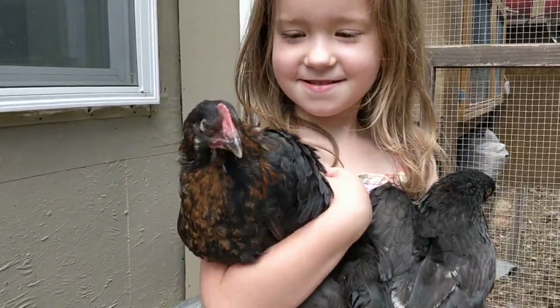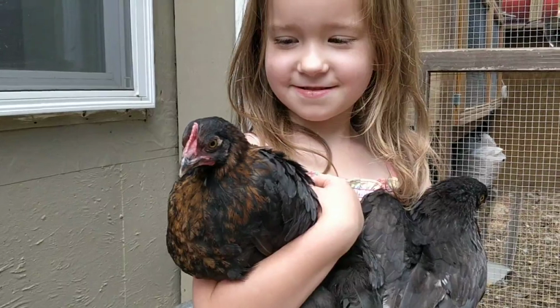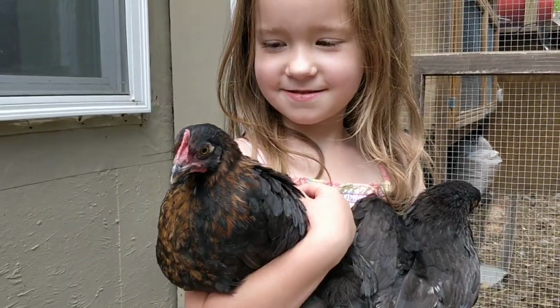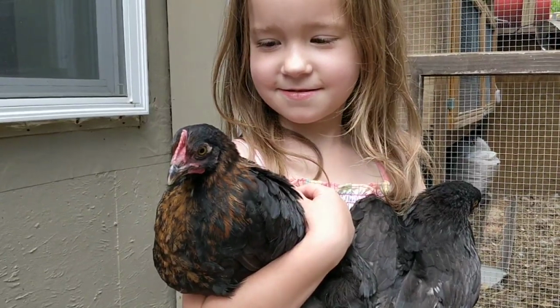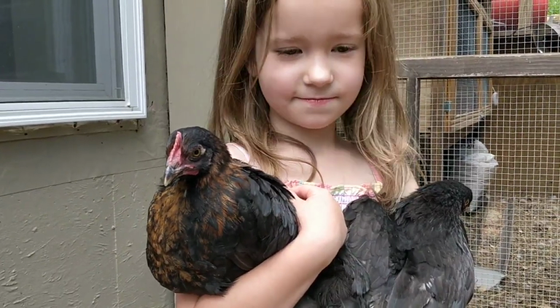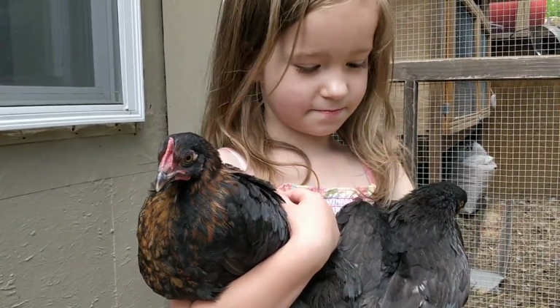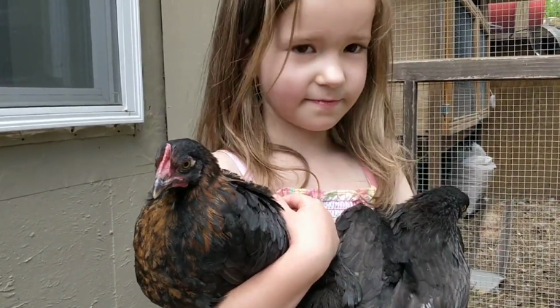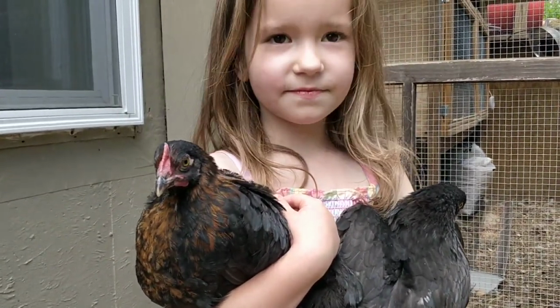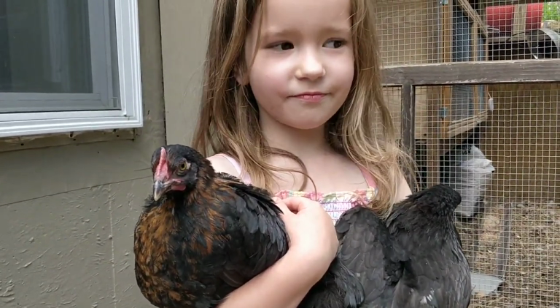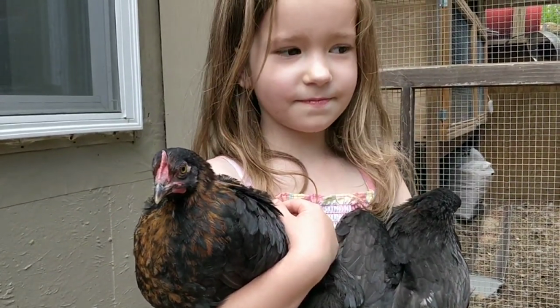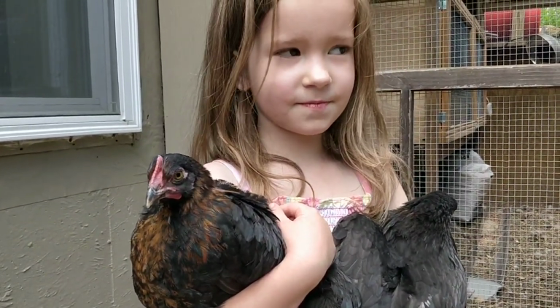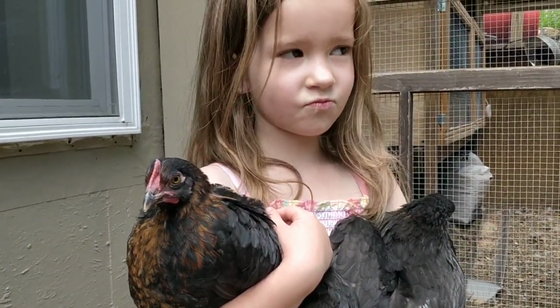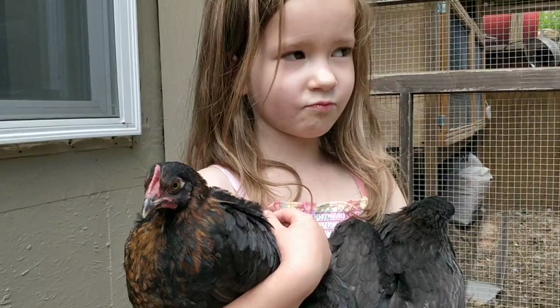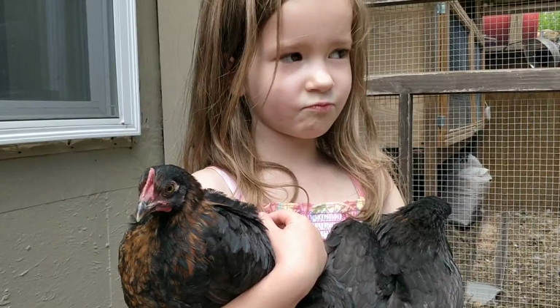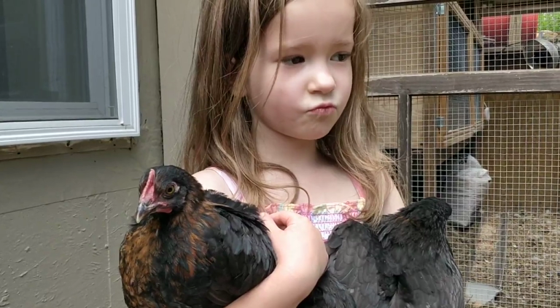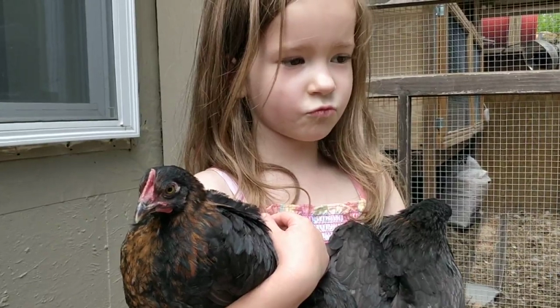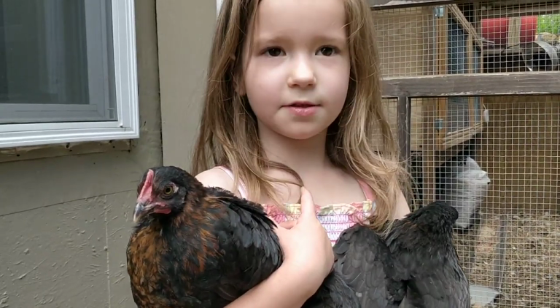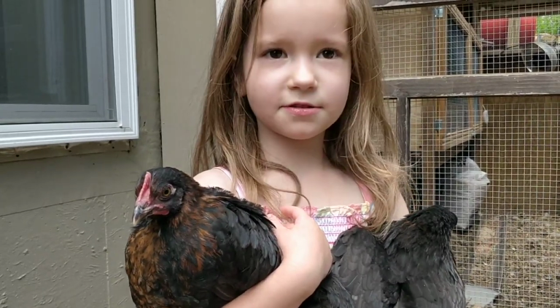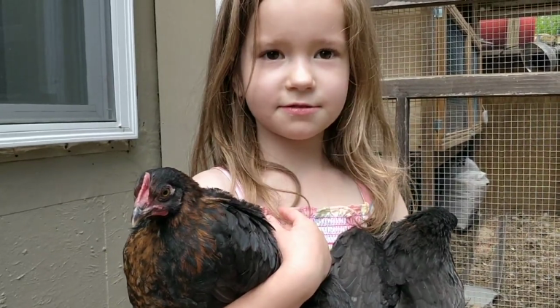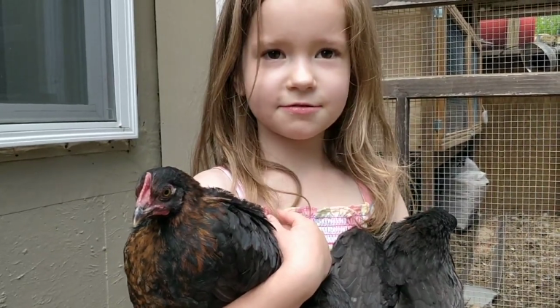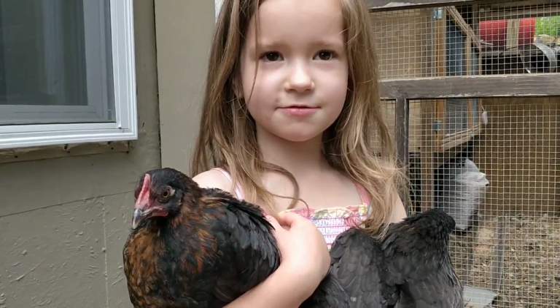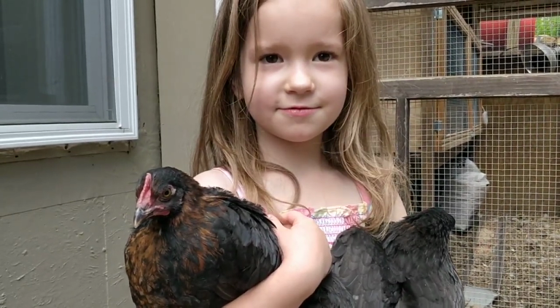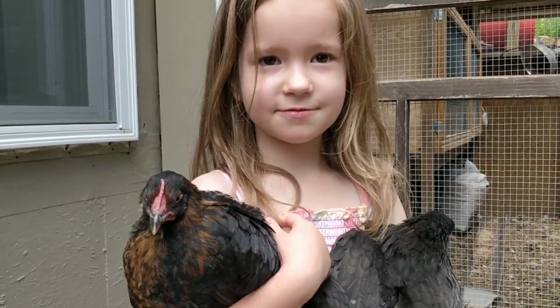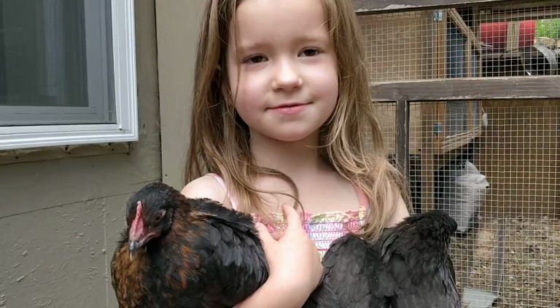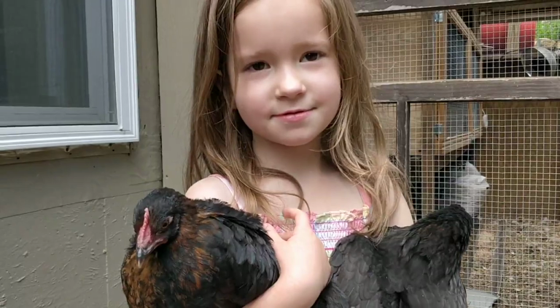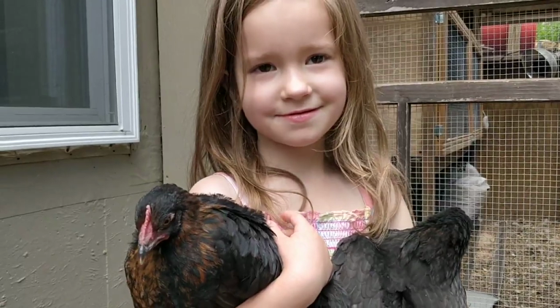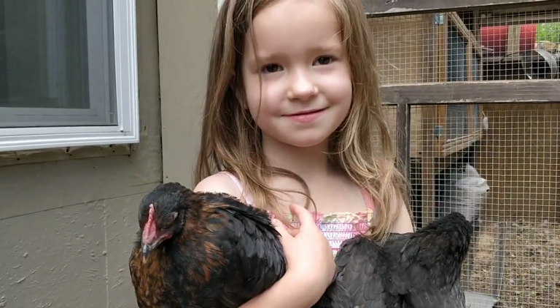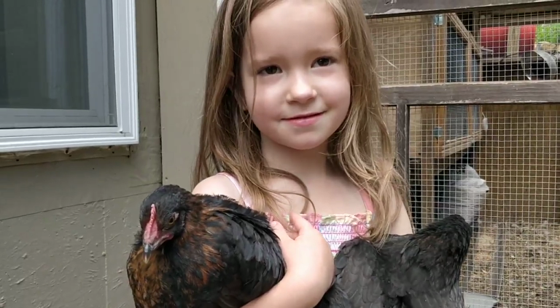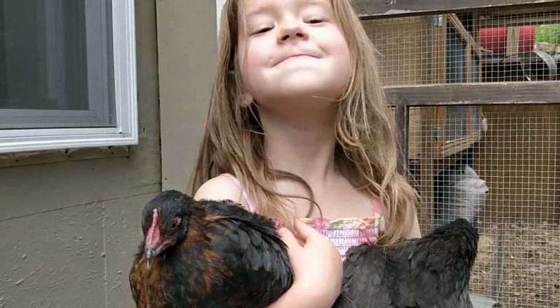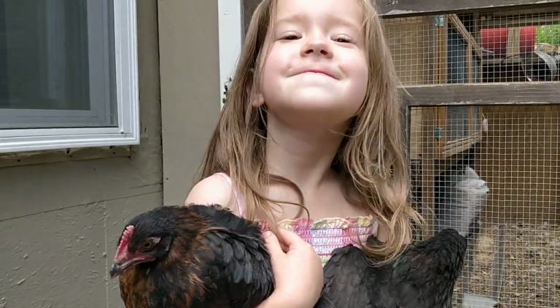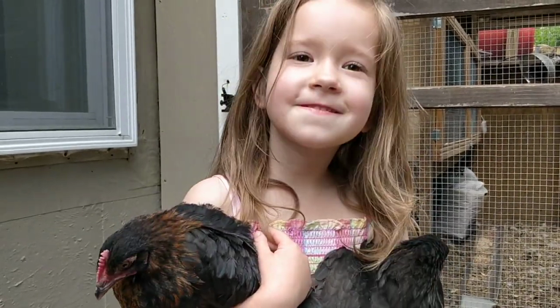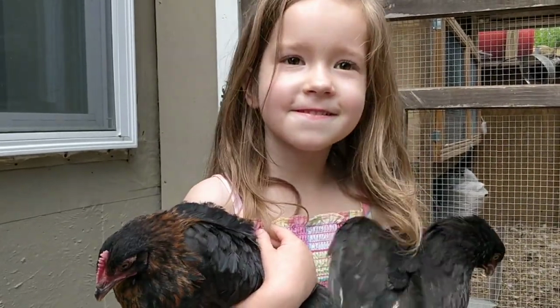Black copper Marans. And how old are they? Do you remember? Two months. Almost. They're actually two and a half months because they are ten weeks old.